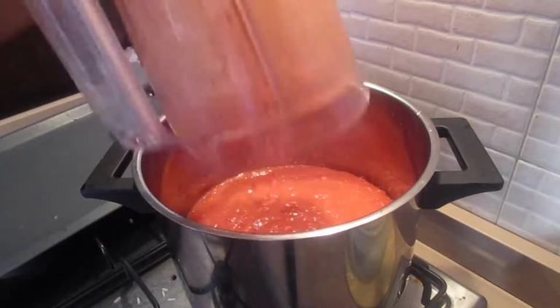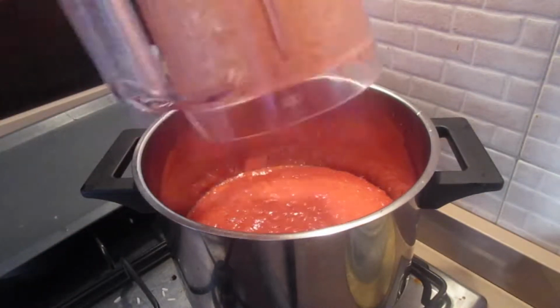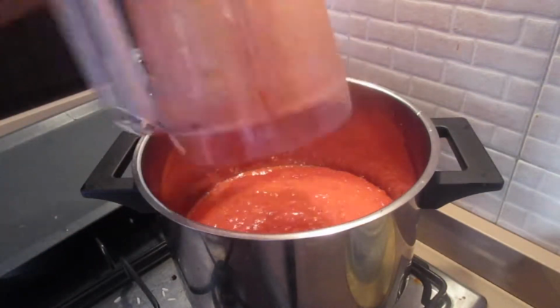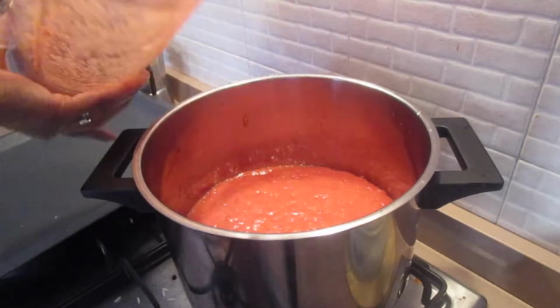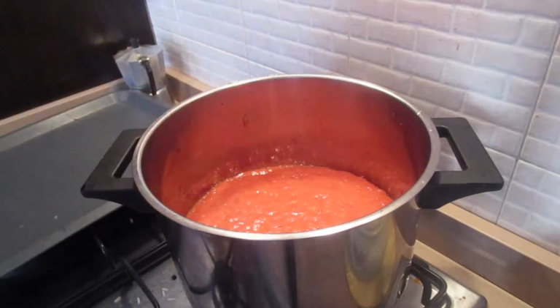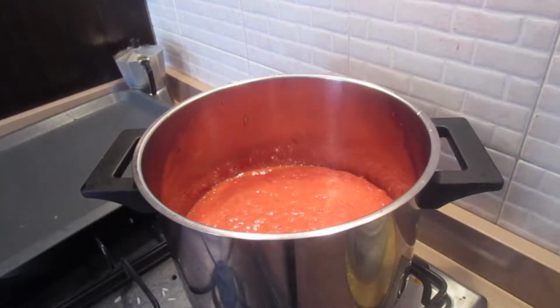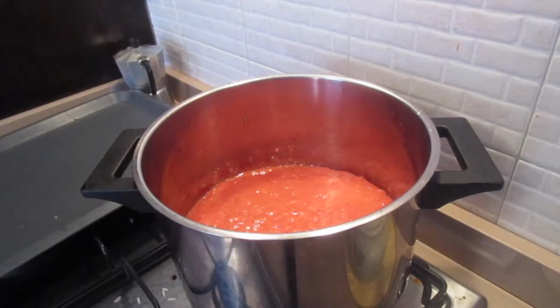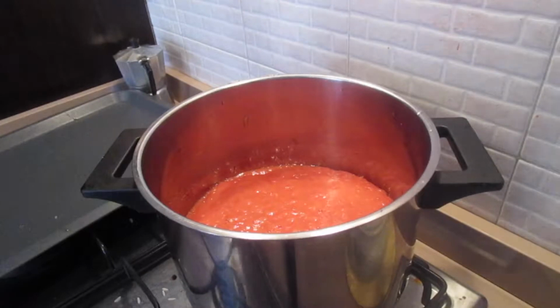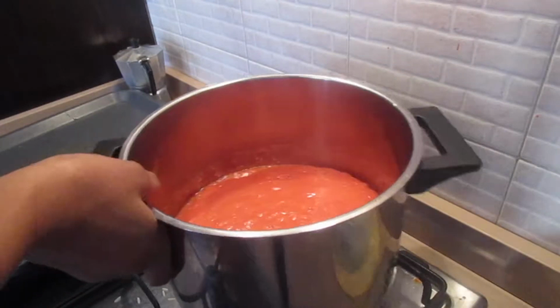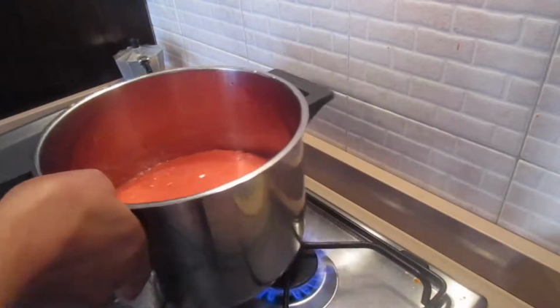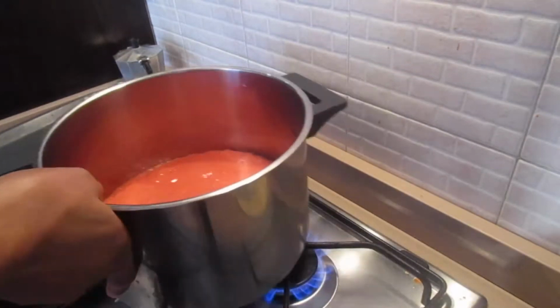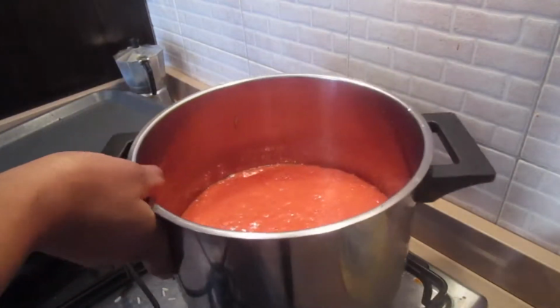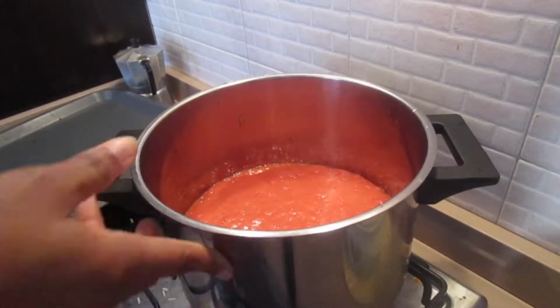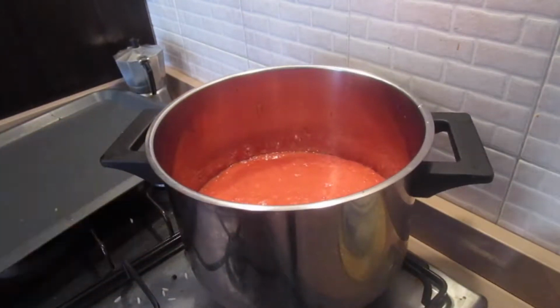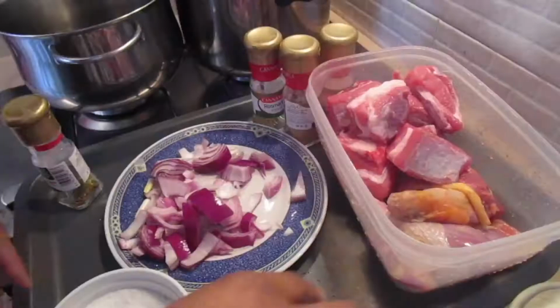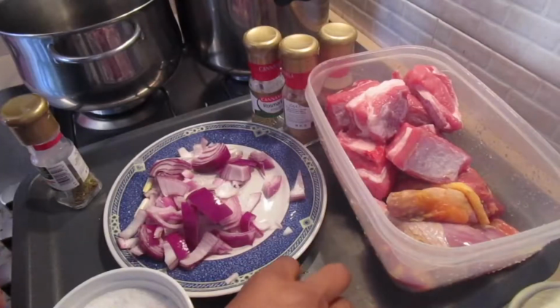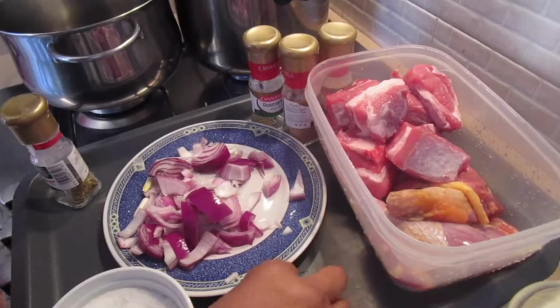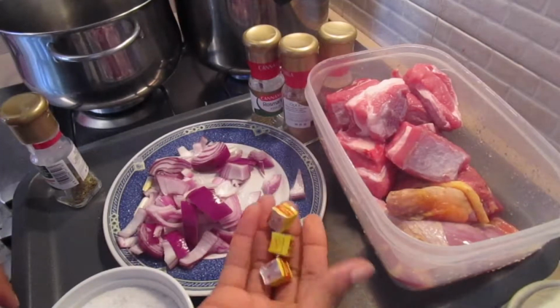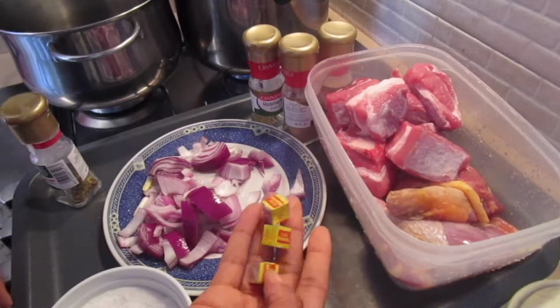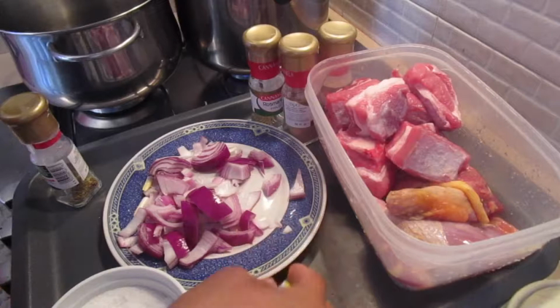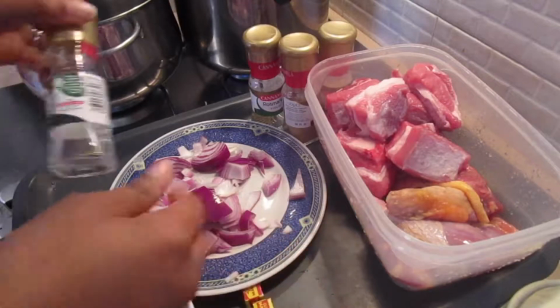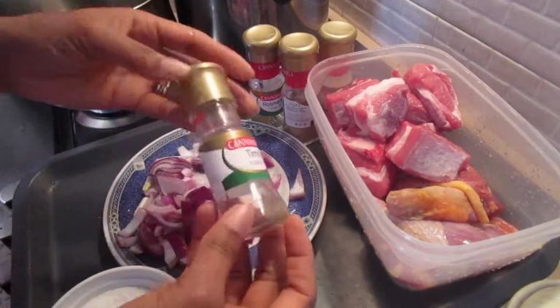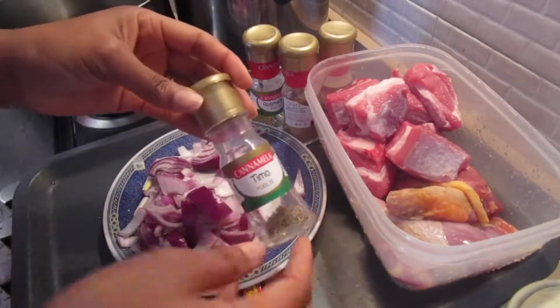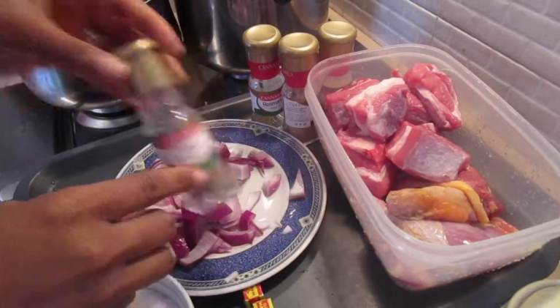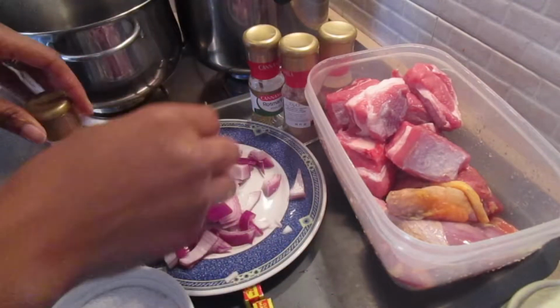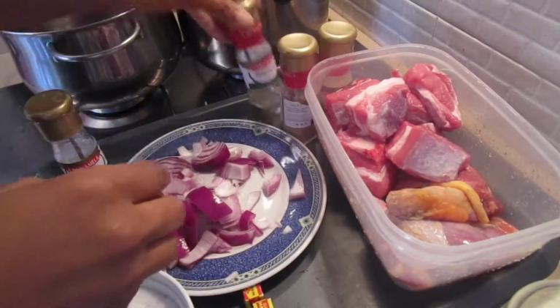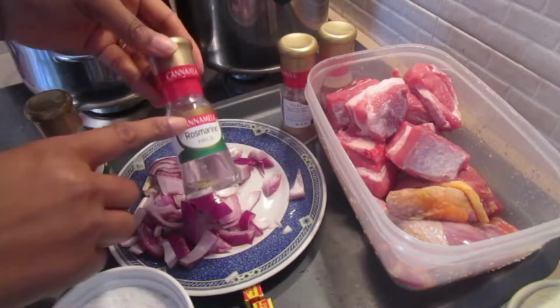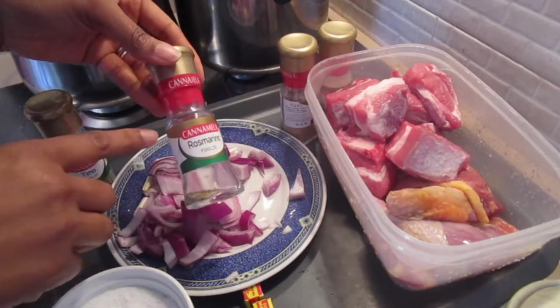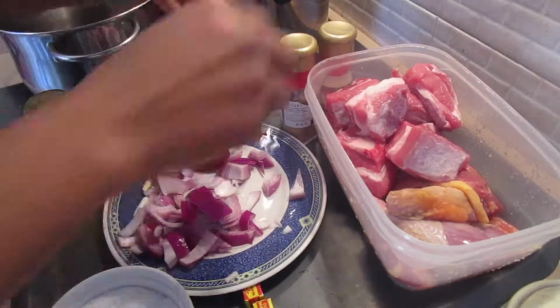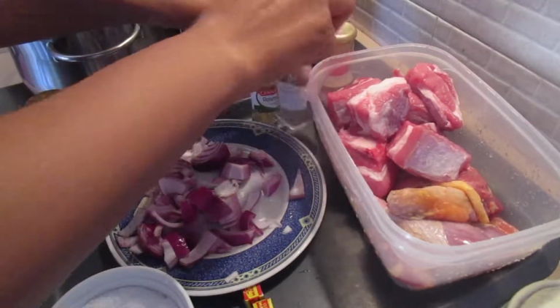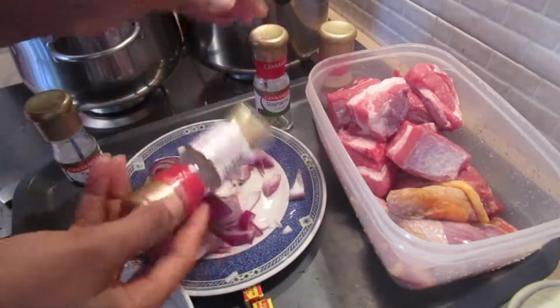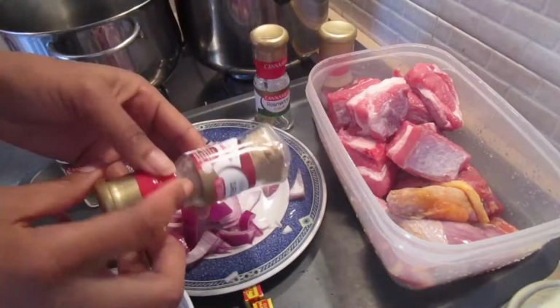I'm going to cook the blended tomatoes in the pot until the water in the tomatoes is well dried out. And here I'm going to be putting the spices together.